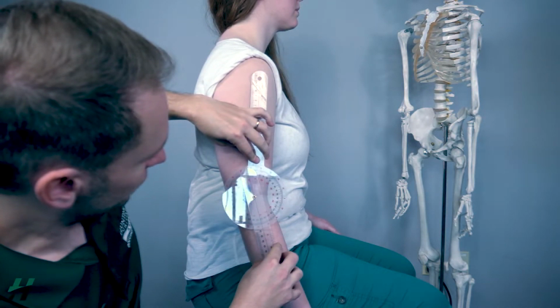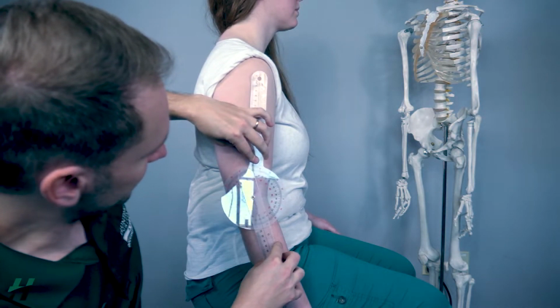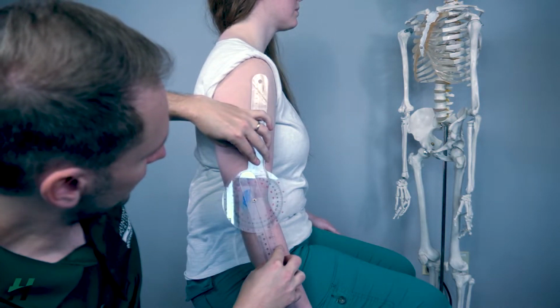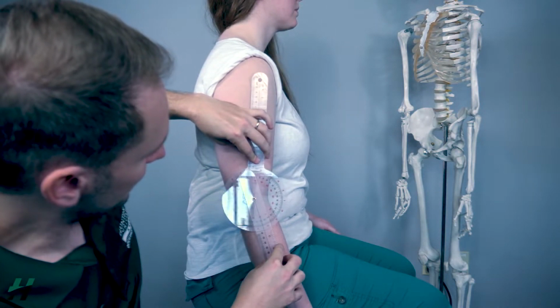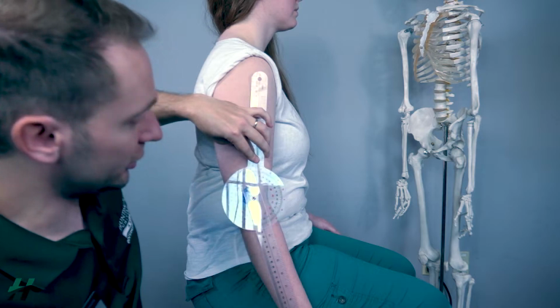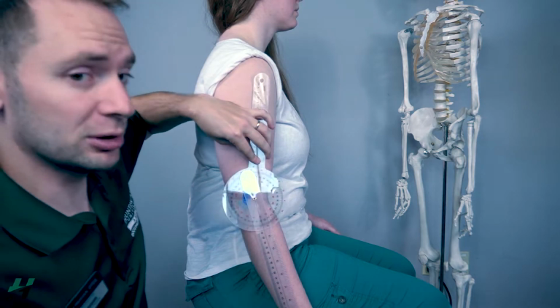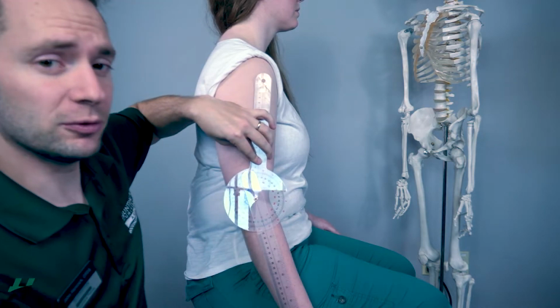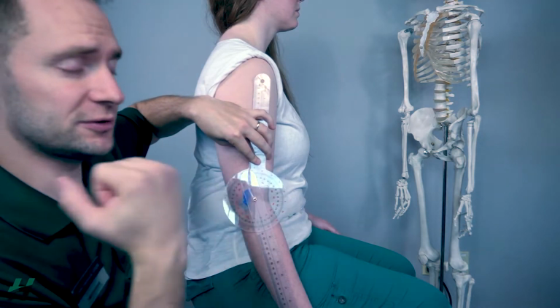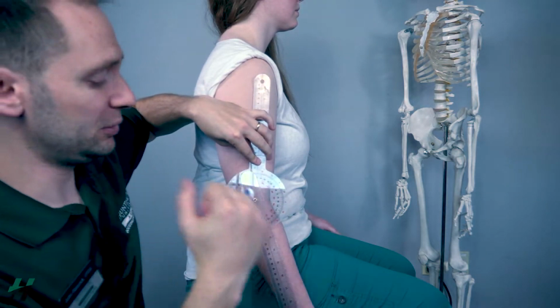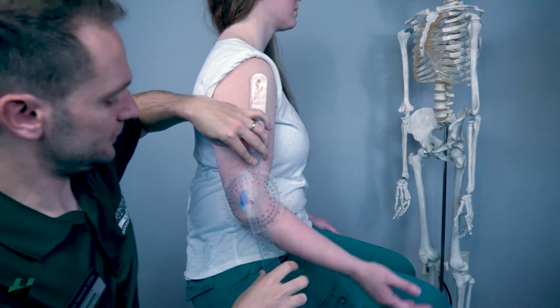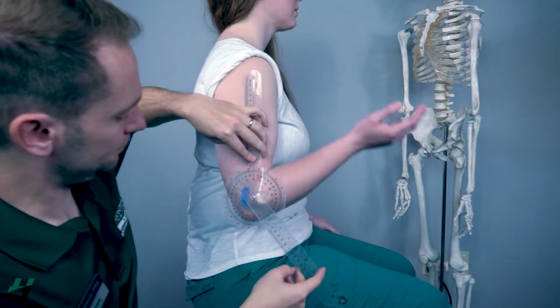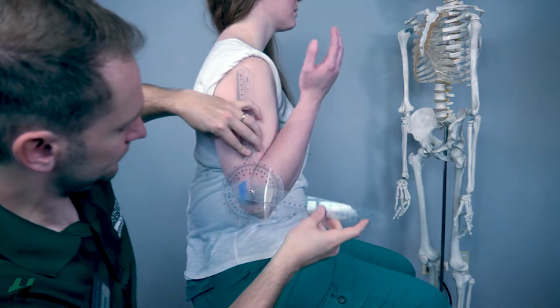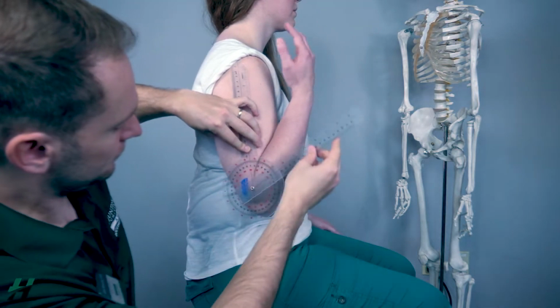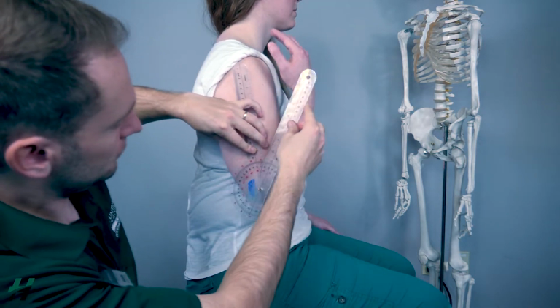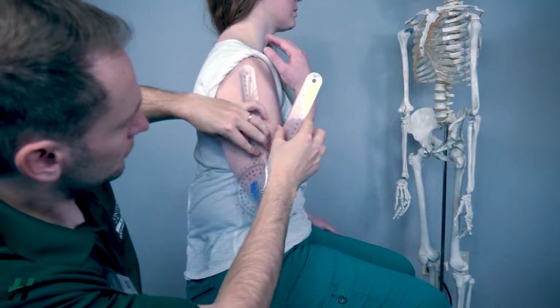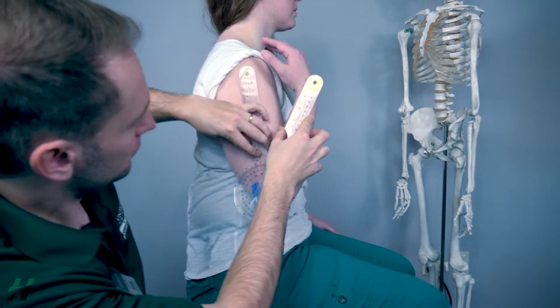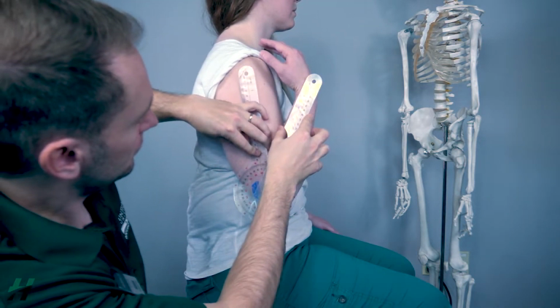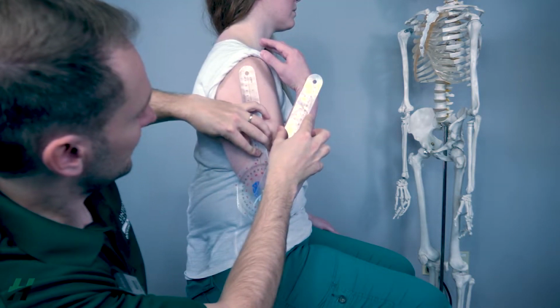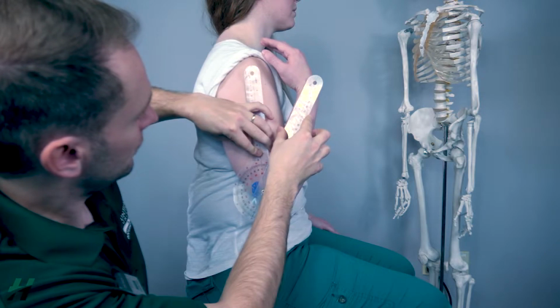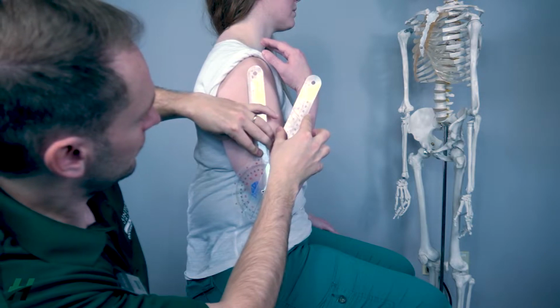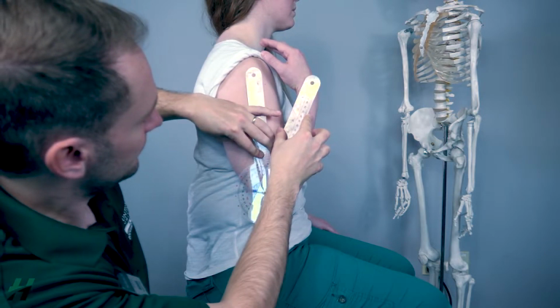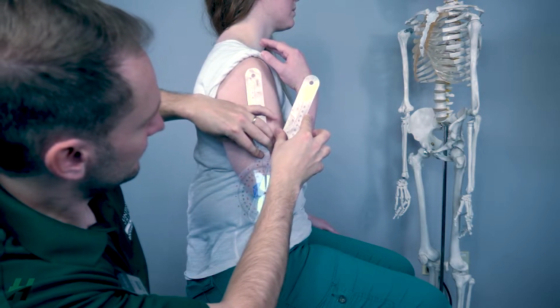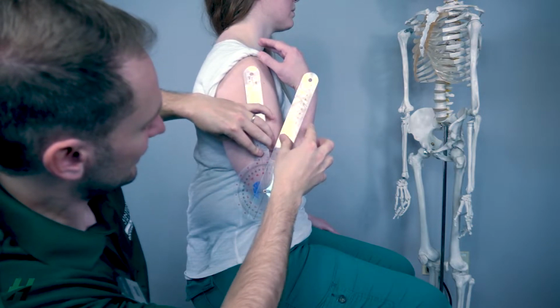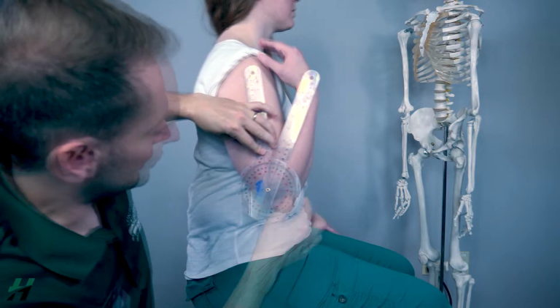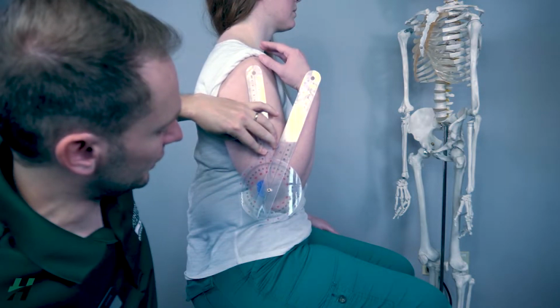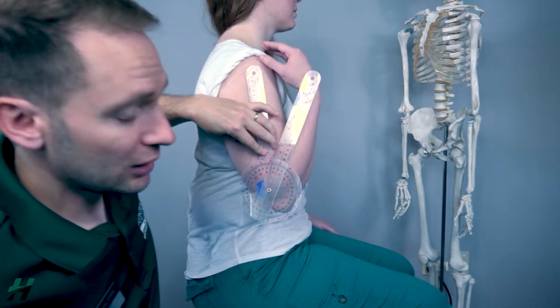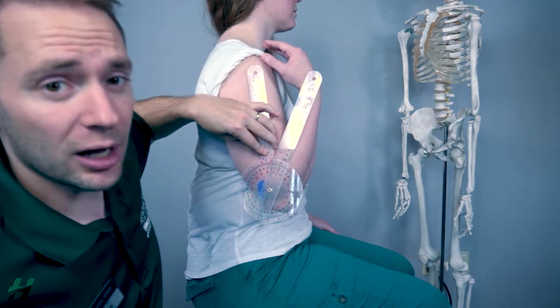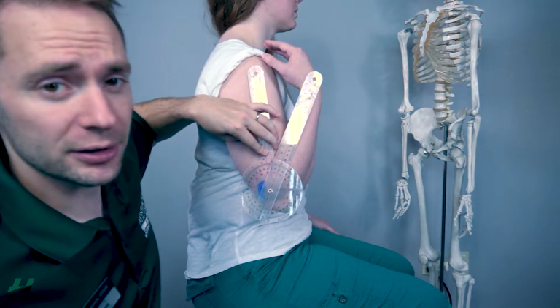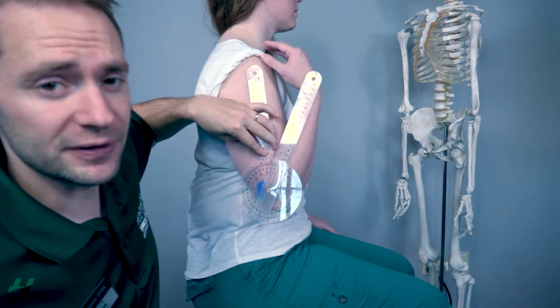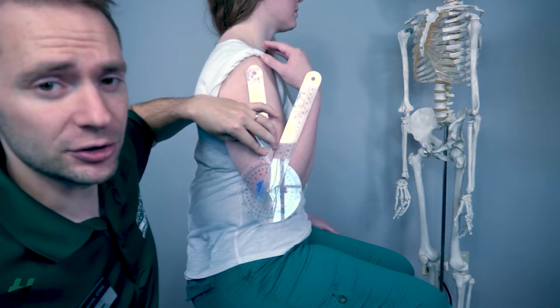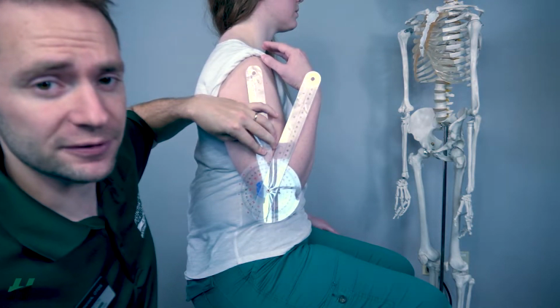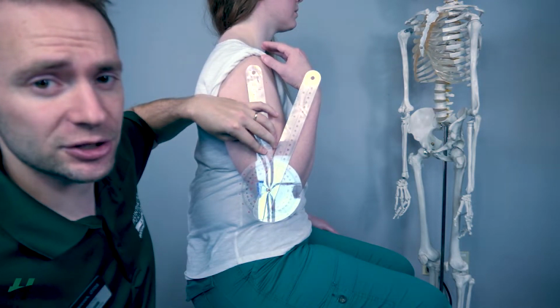Rachel, if you could bring your arm into full flexion for me please. Here we're looking at 150 degrees of flexion.